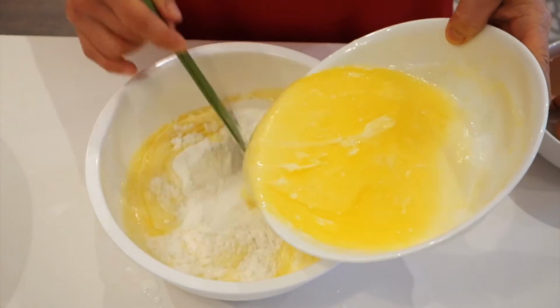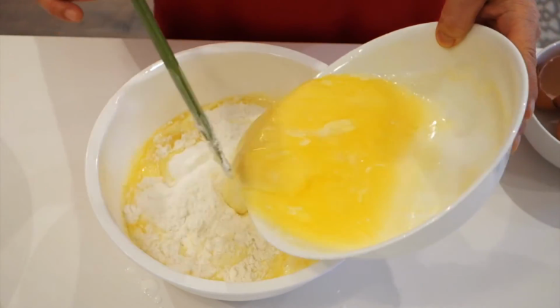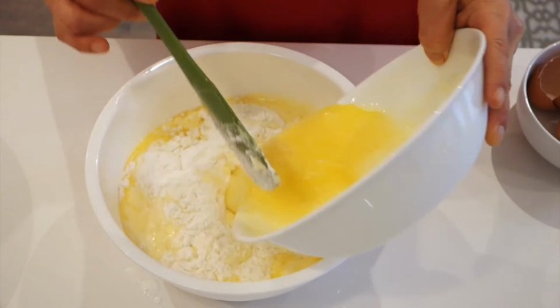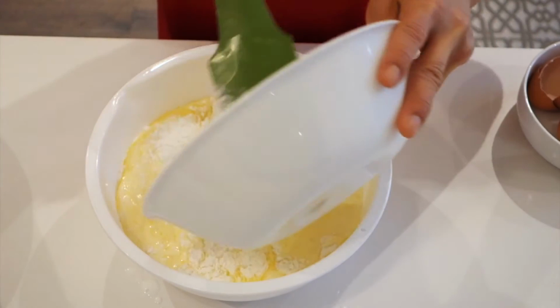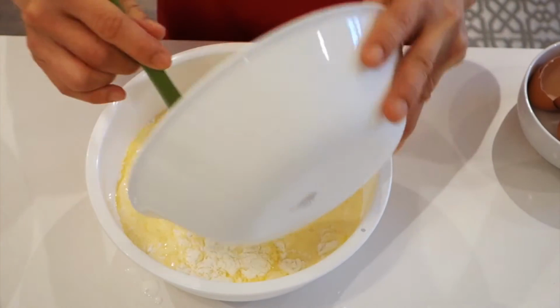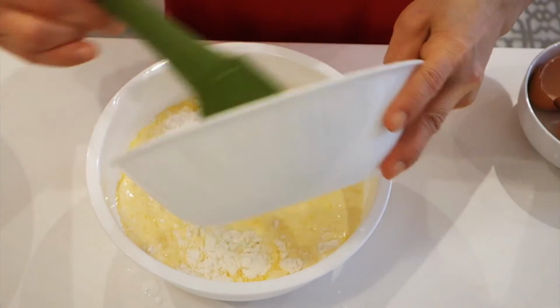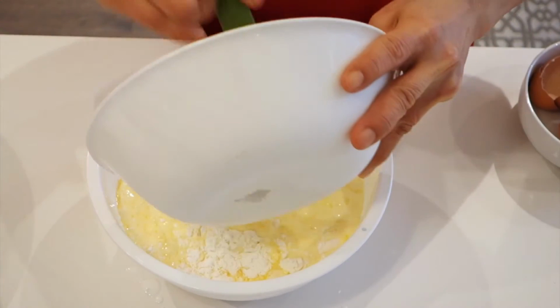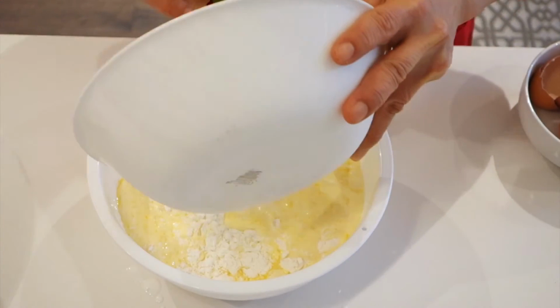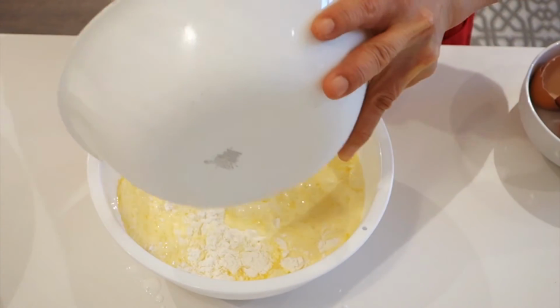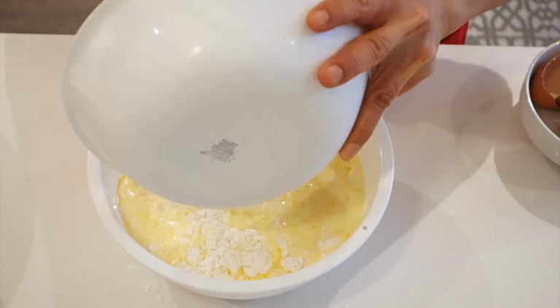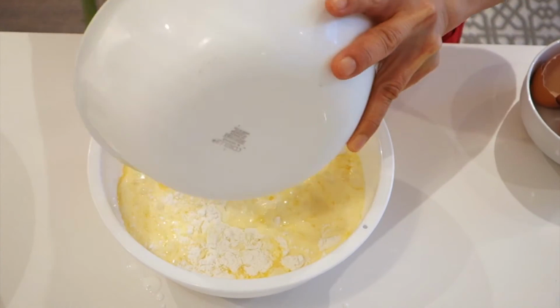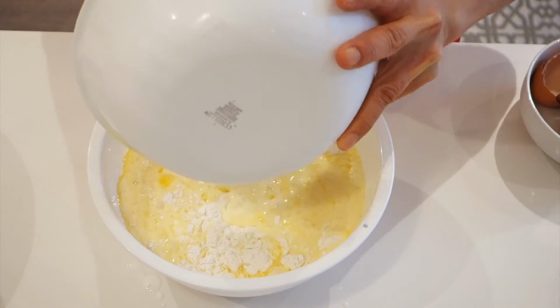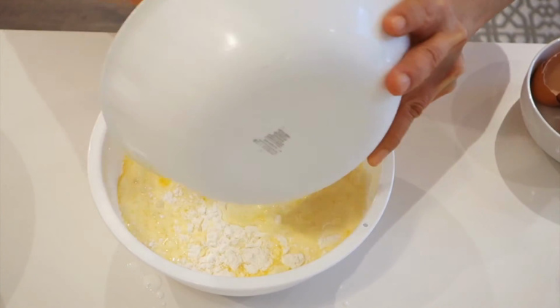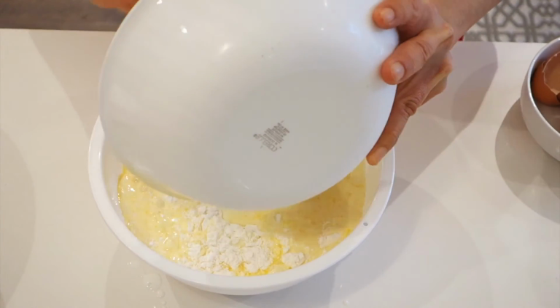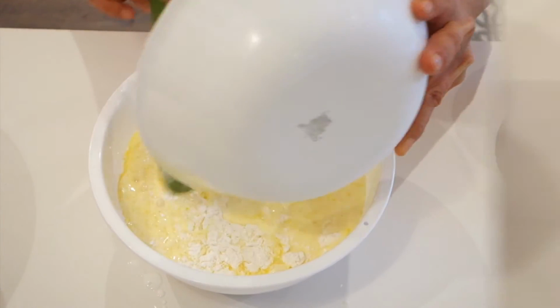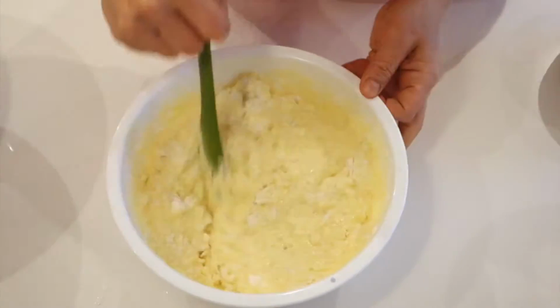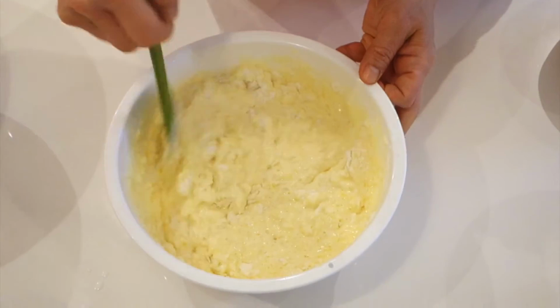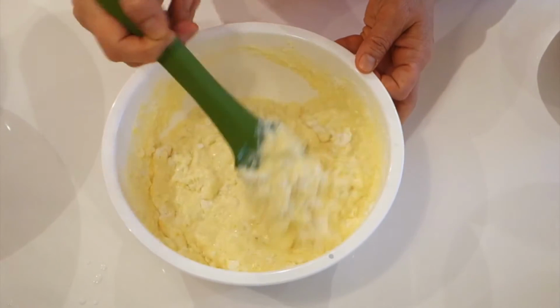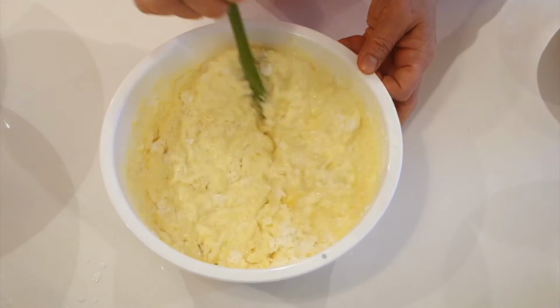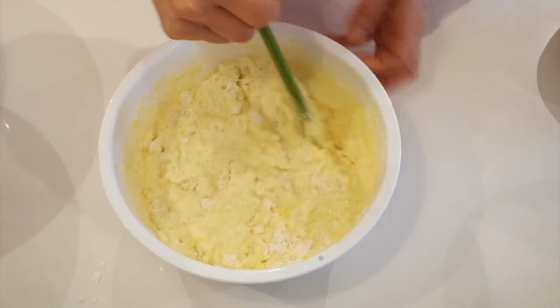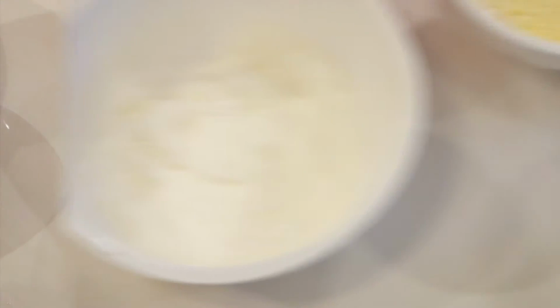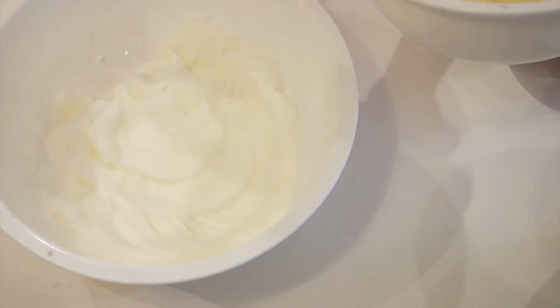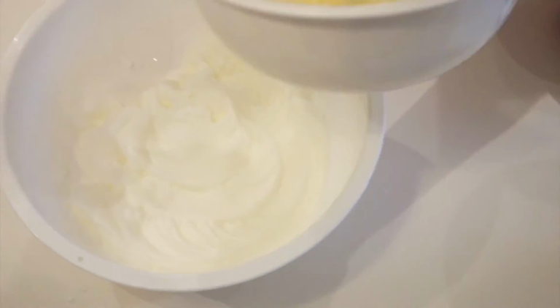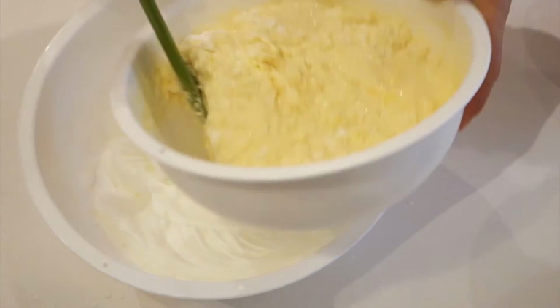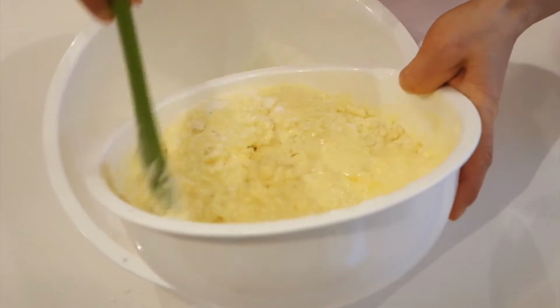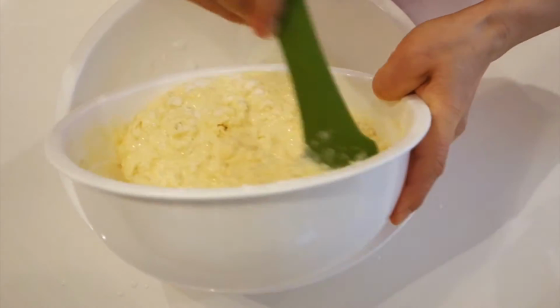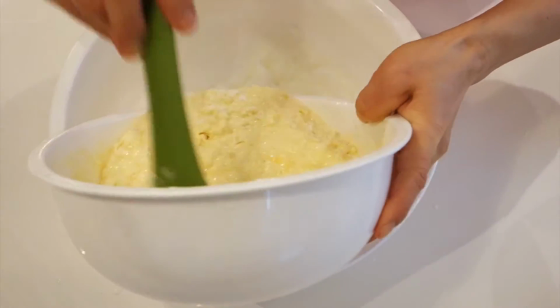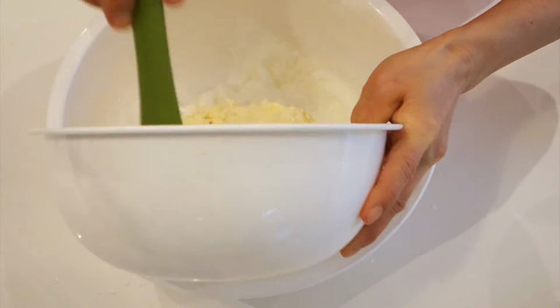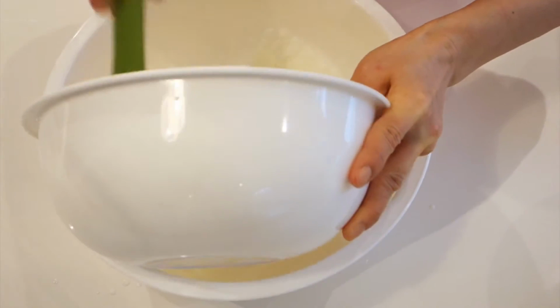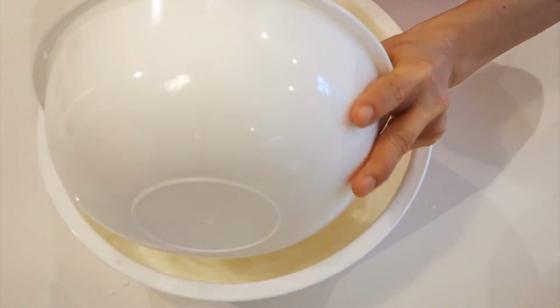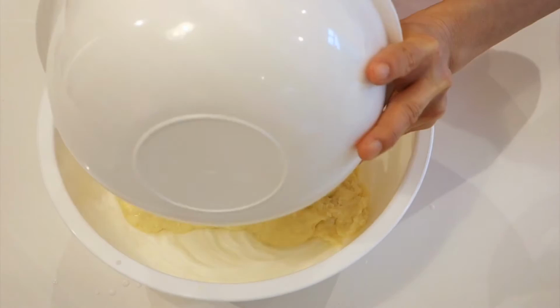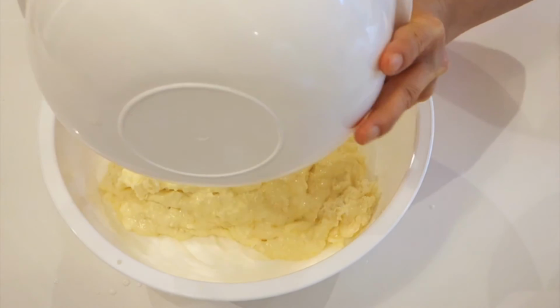Mix the dry and wet ingredients together. Finally, mix in the egg whites.